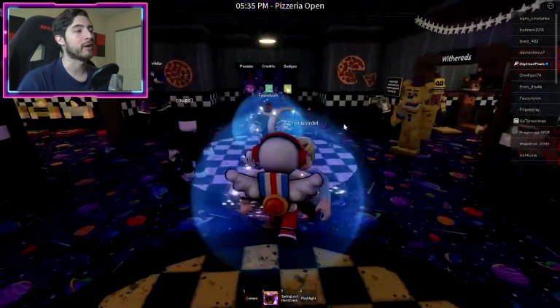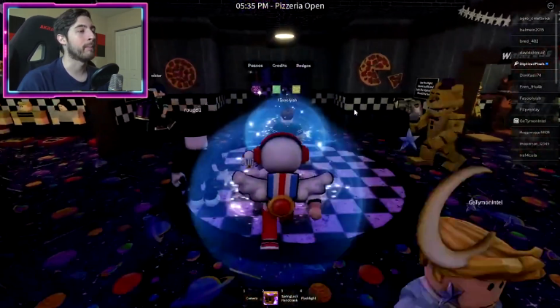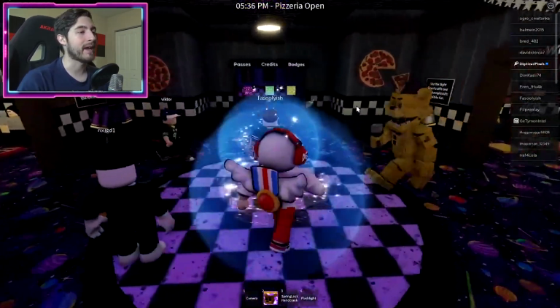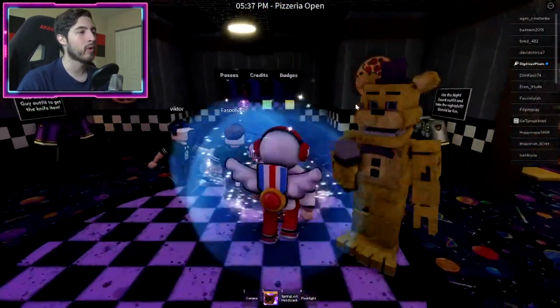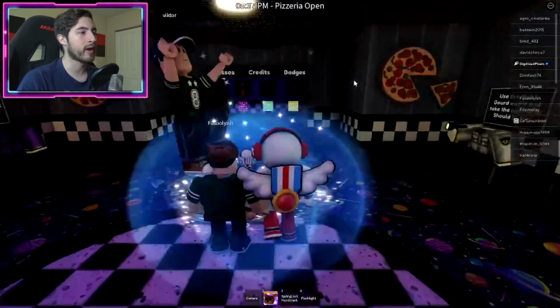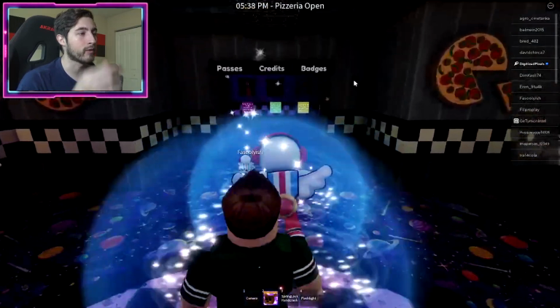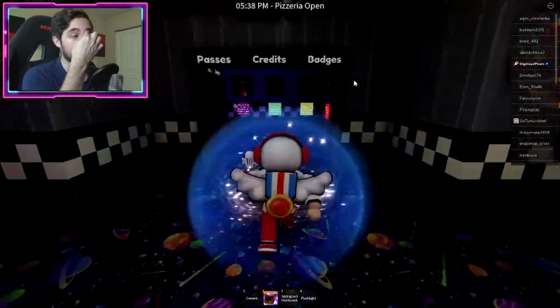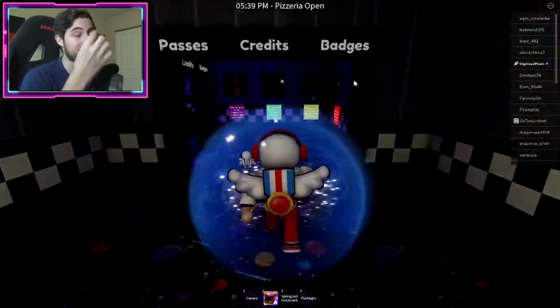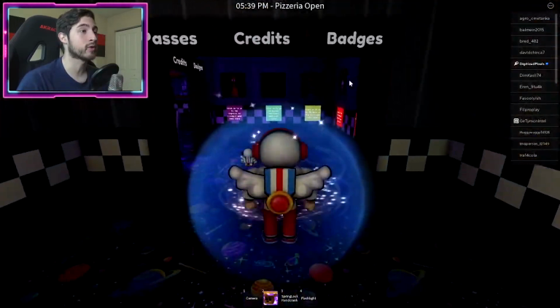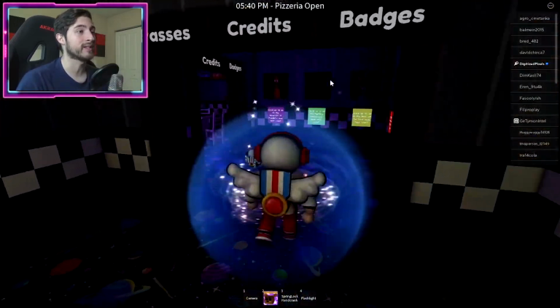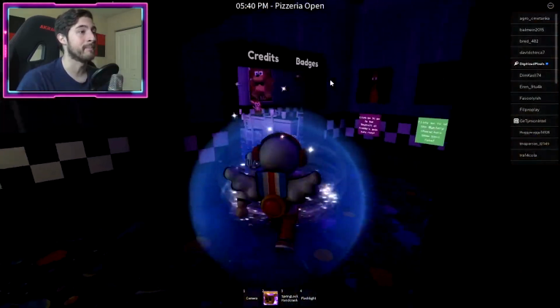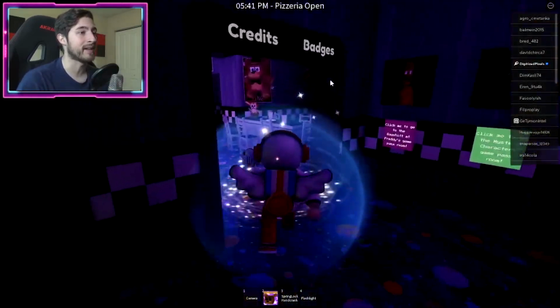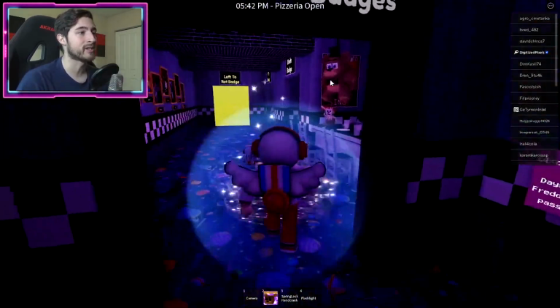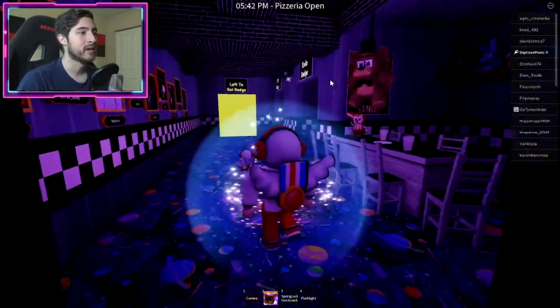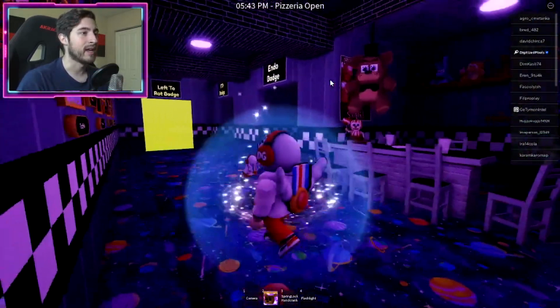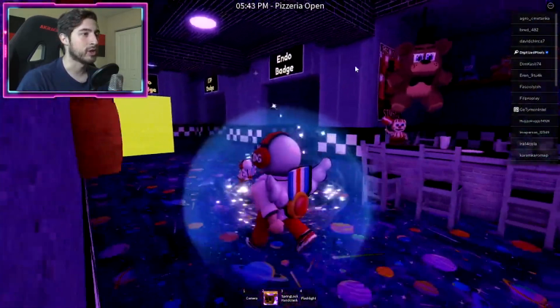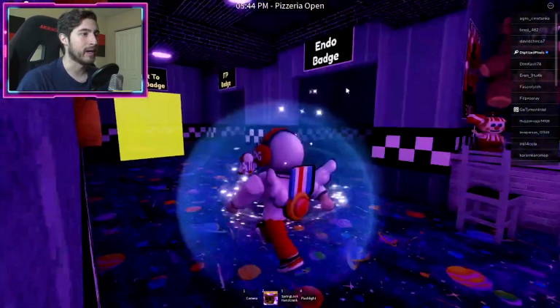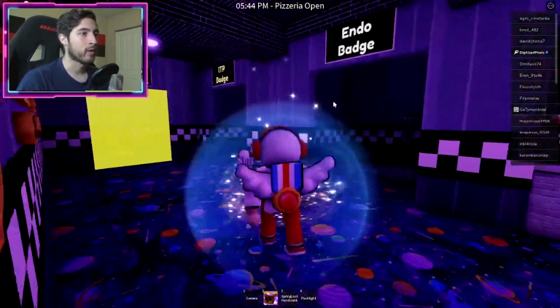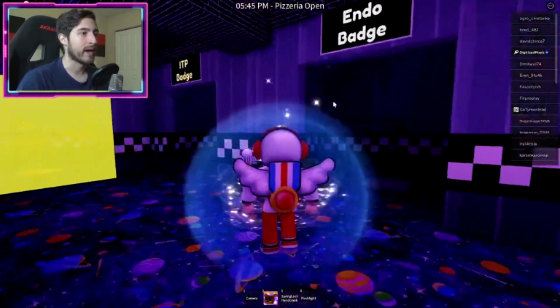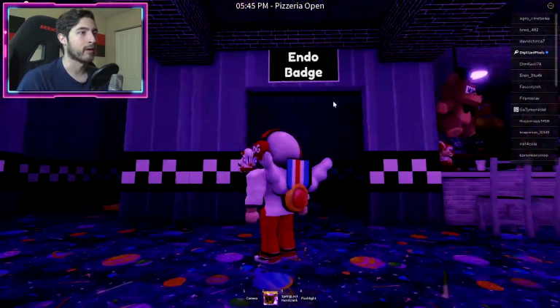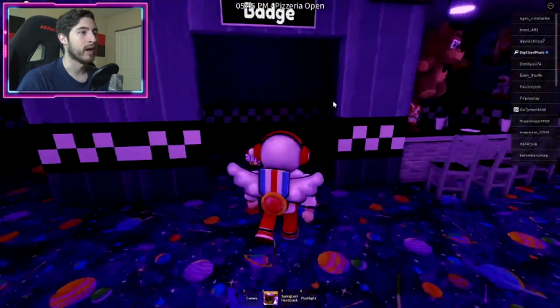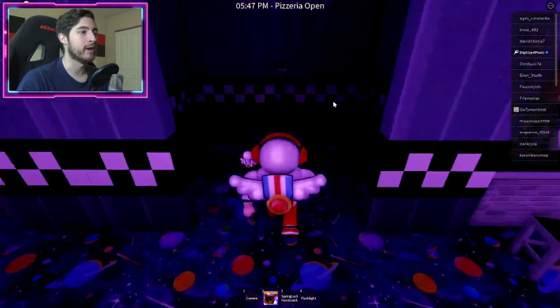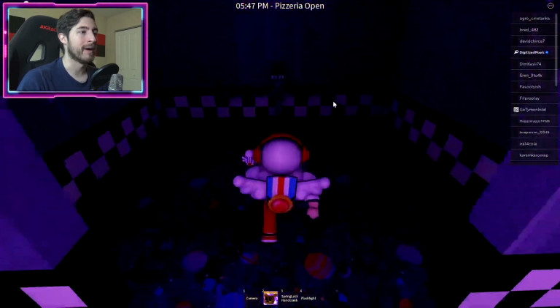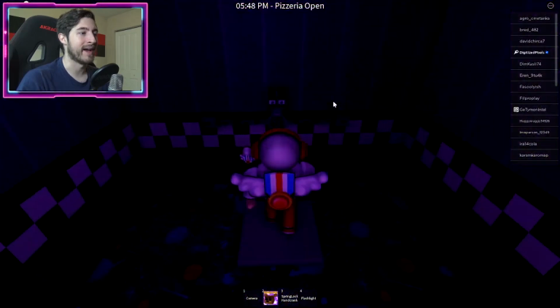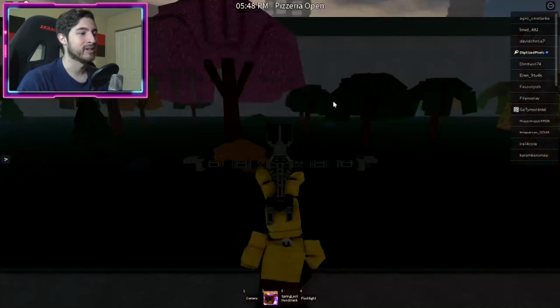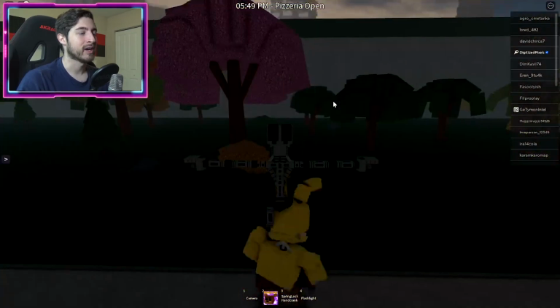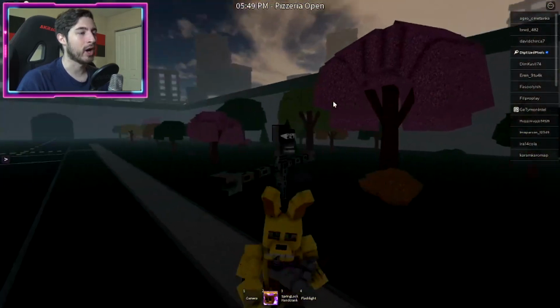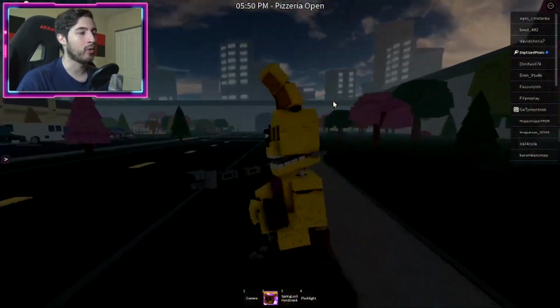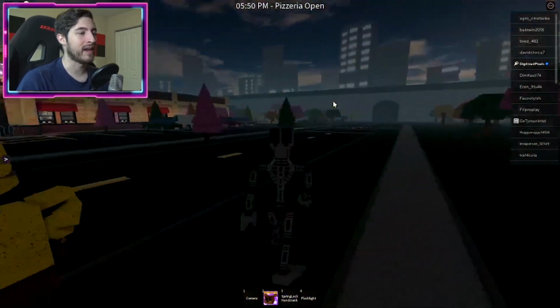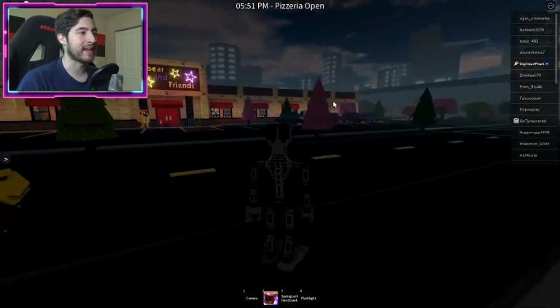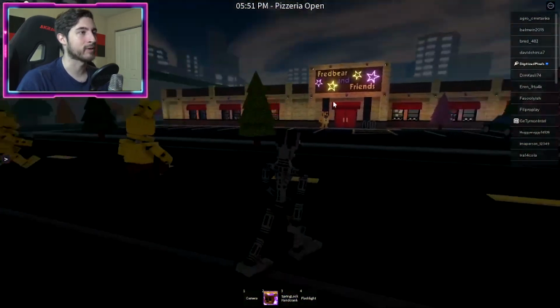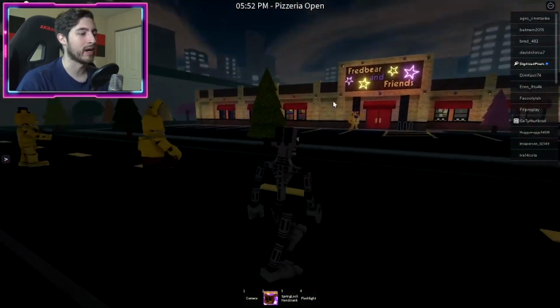If you want to check out the badge morph, head over here to Passes, Credits, and Badges, and it should be right here — Endo badge. Good old naked animatronic.